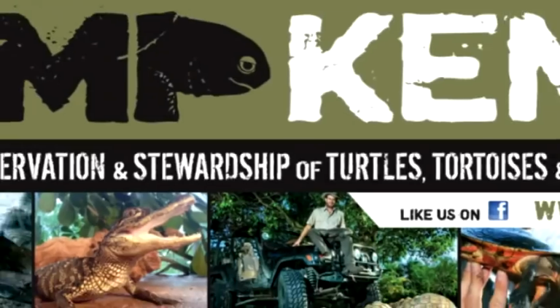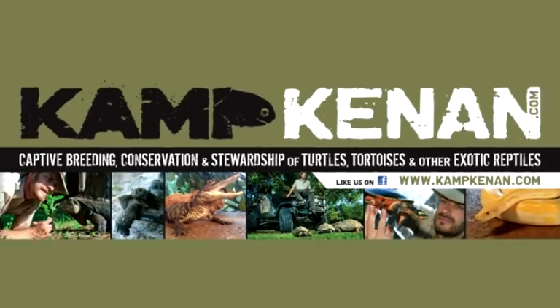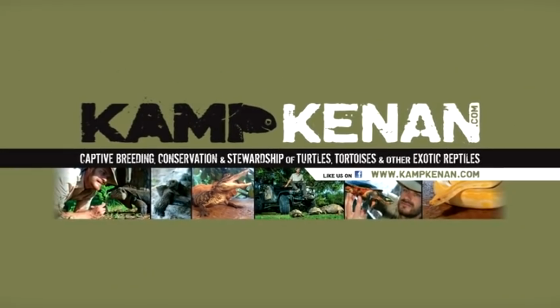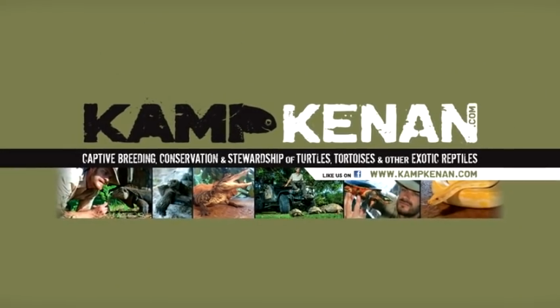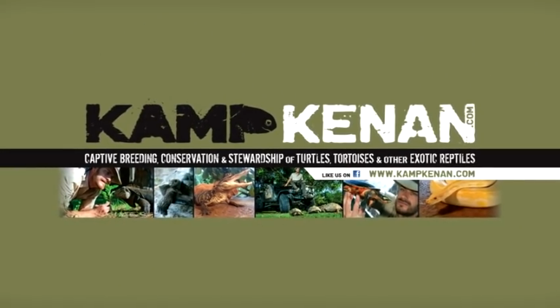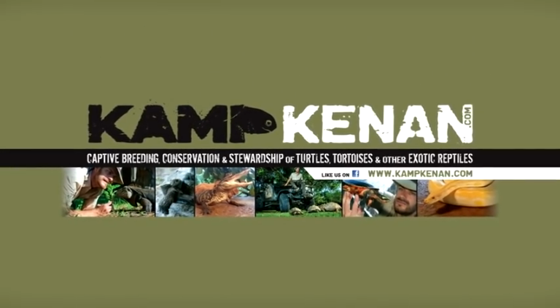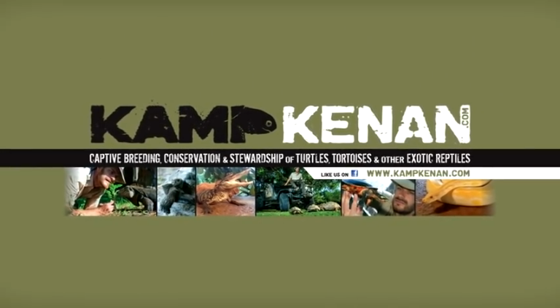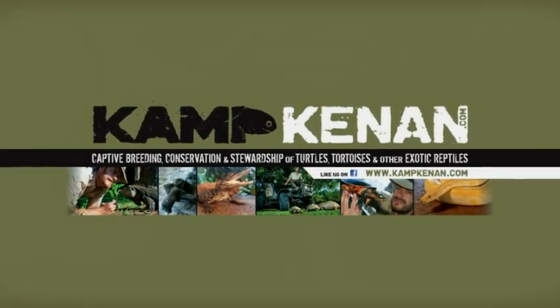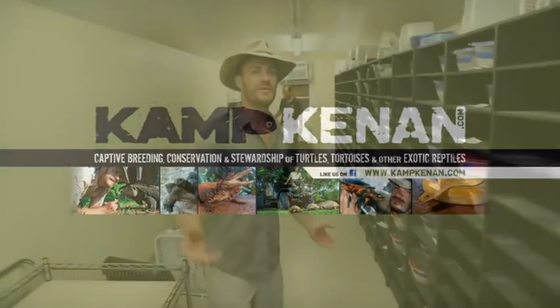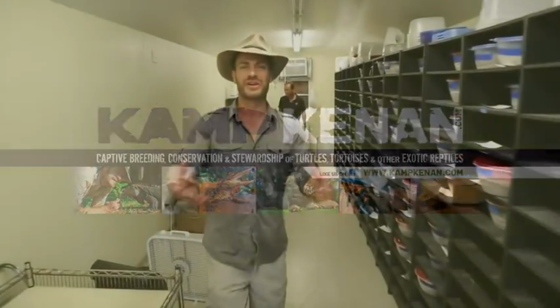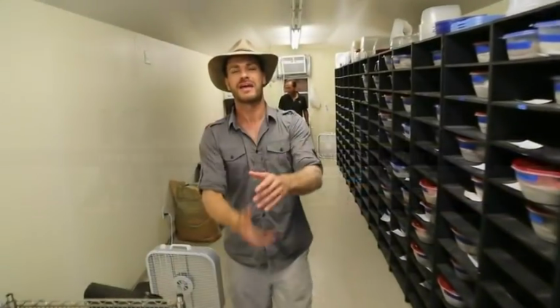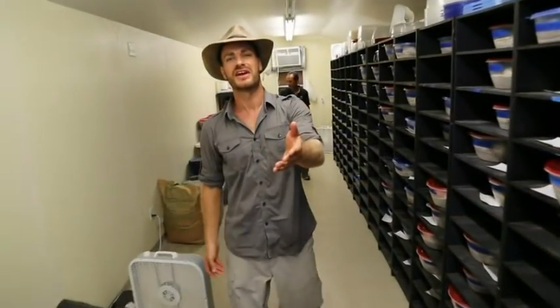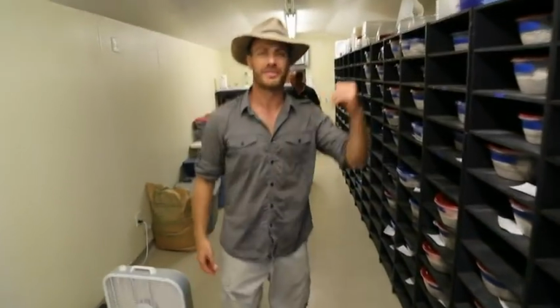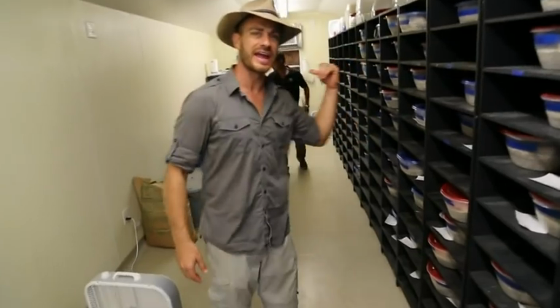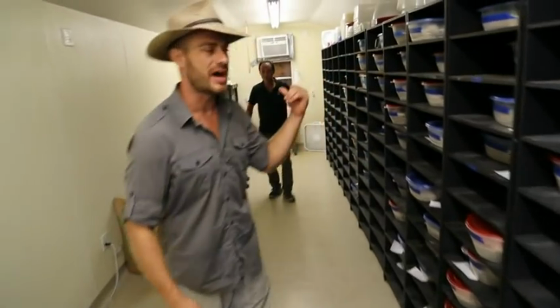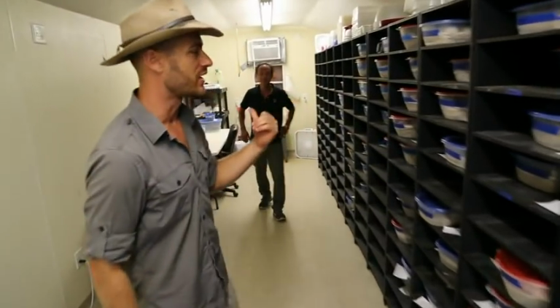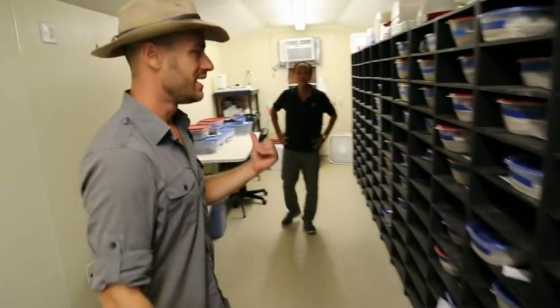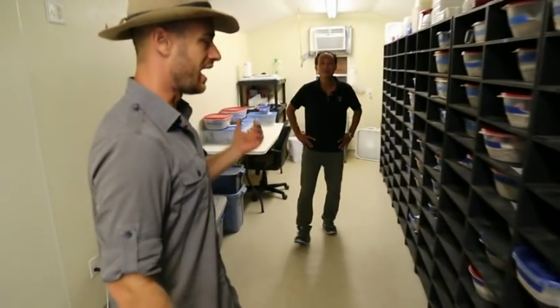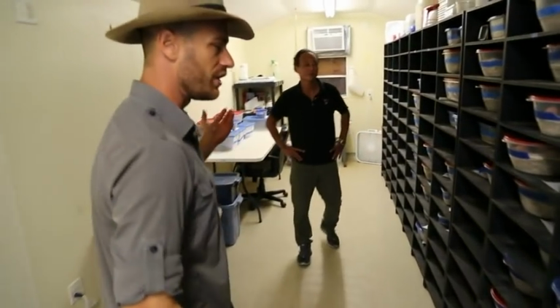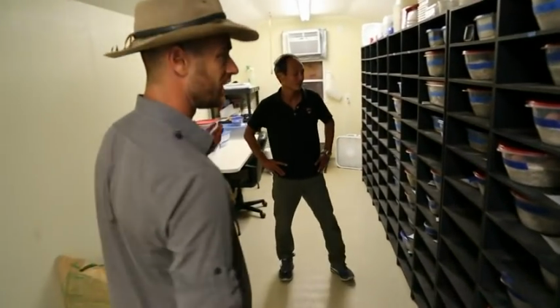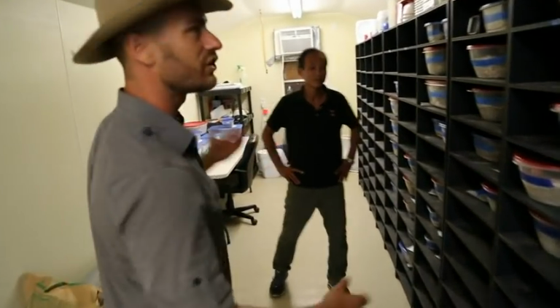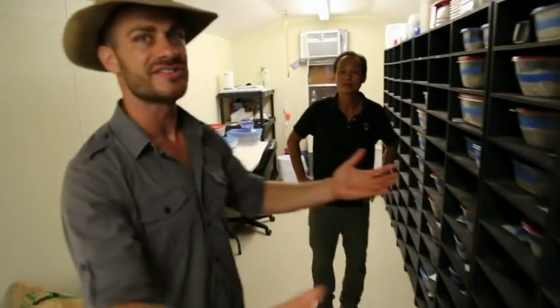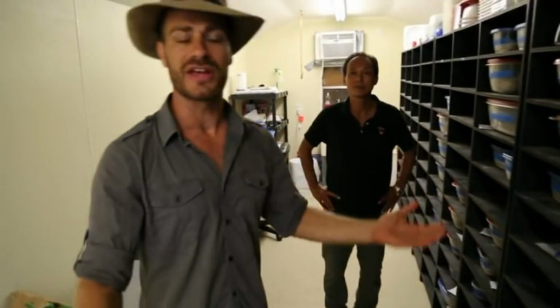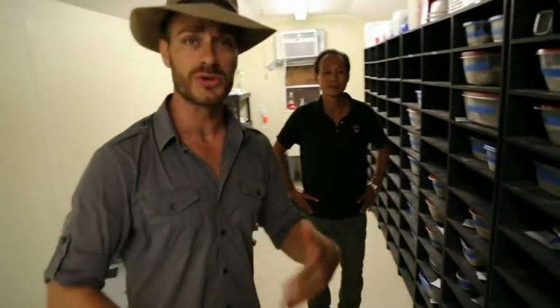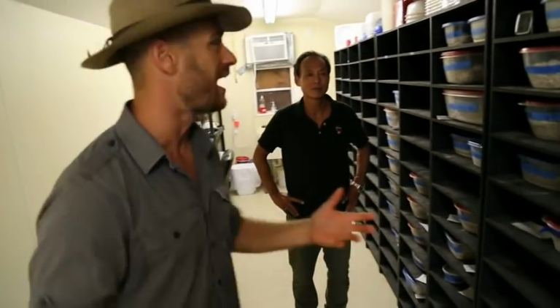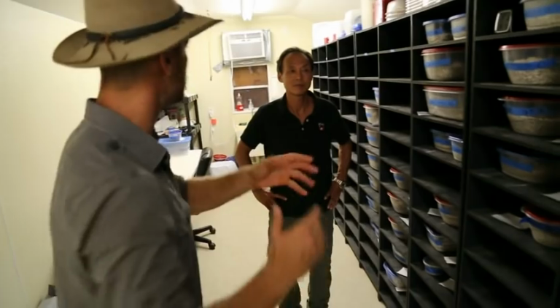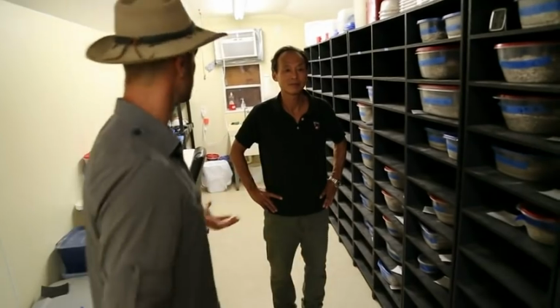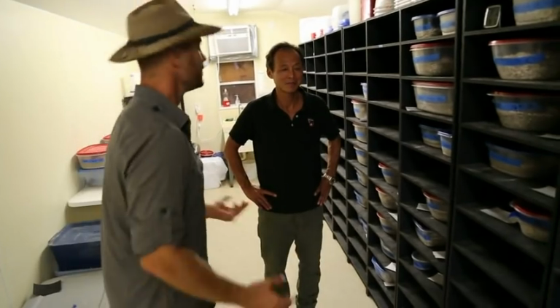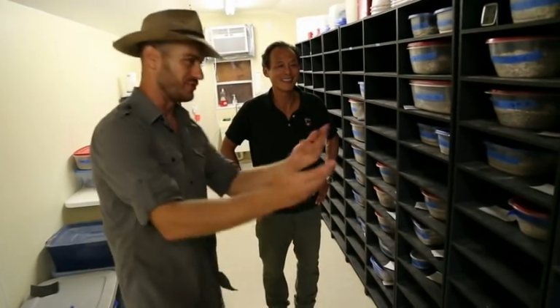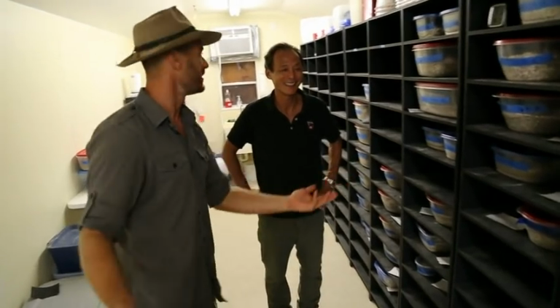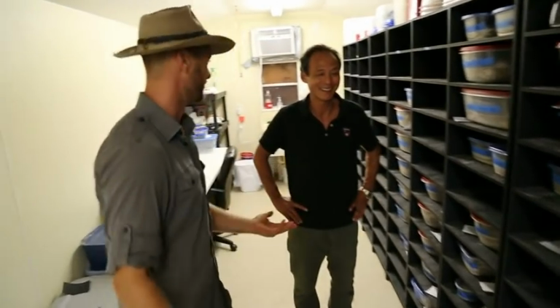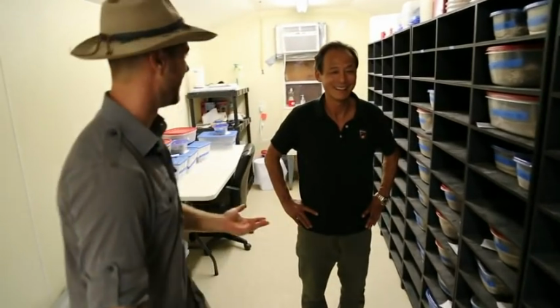This is Camp Kennon. You got a Camp Kennon Extra. I'm hanging out with Ty Park, and we're going to look at his incubation room. Most people have incubators, but you've got an incubation room, Ty.